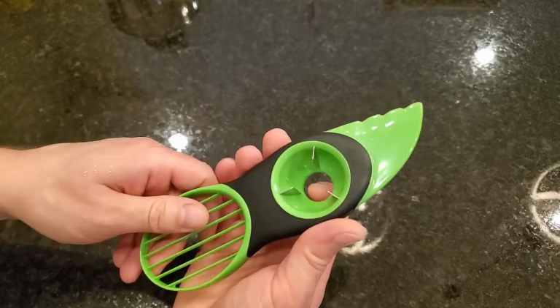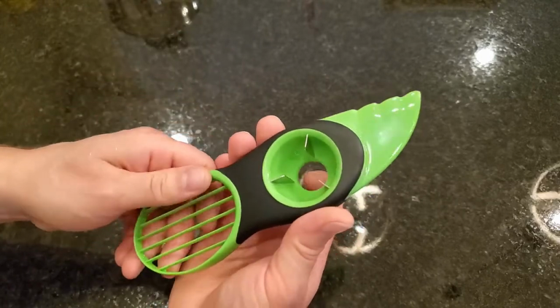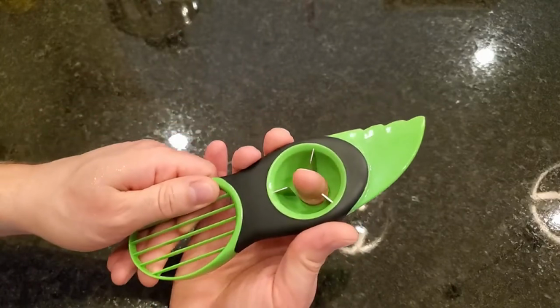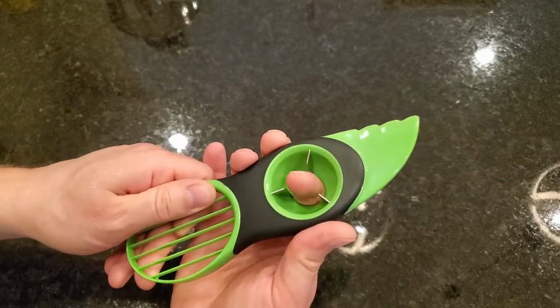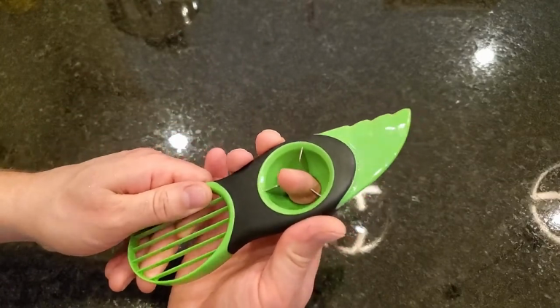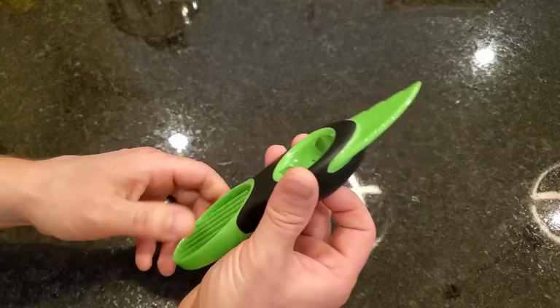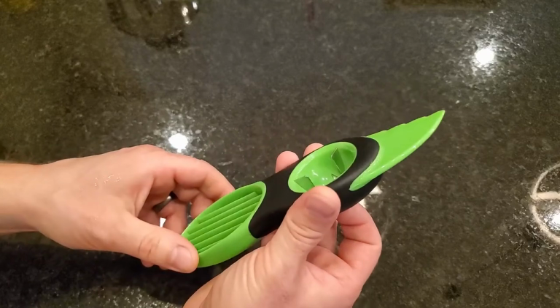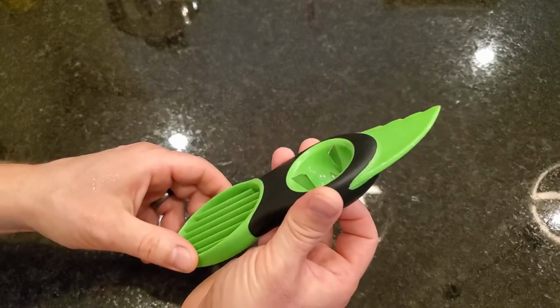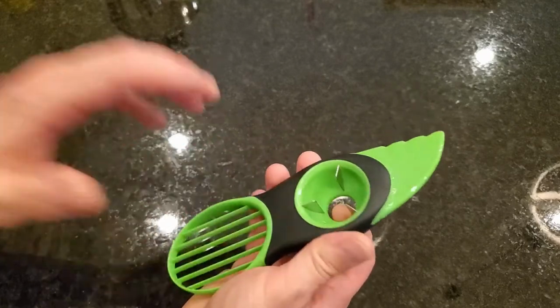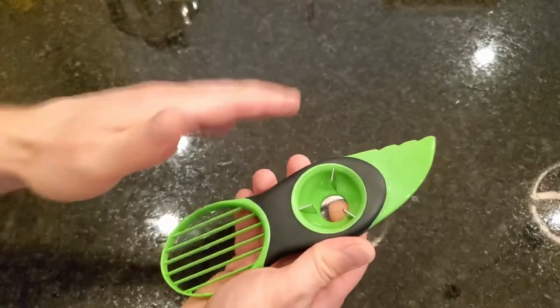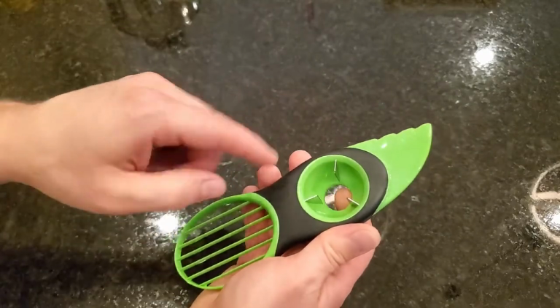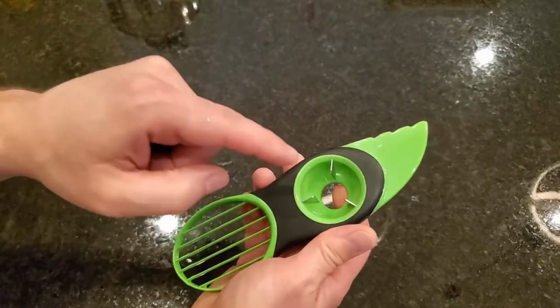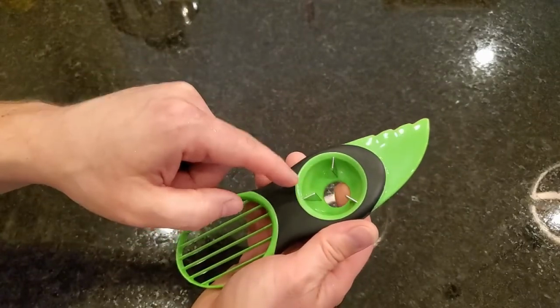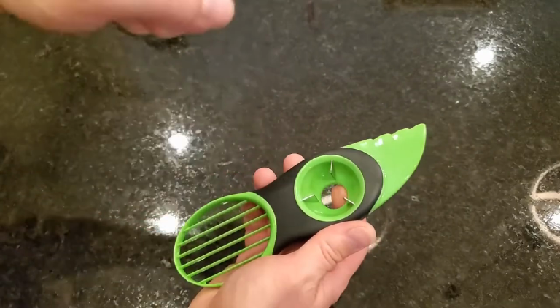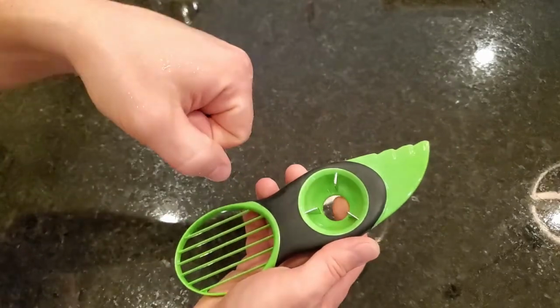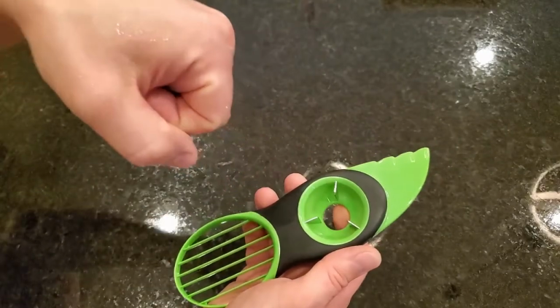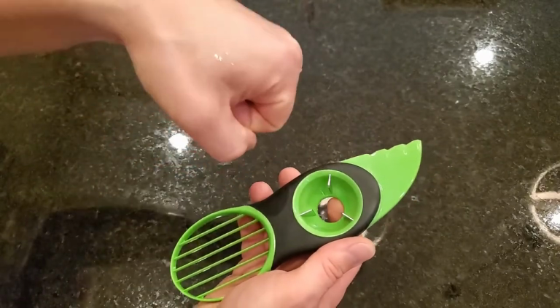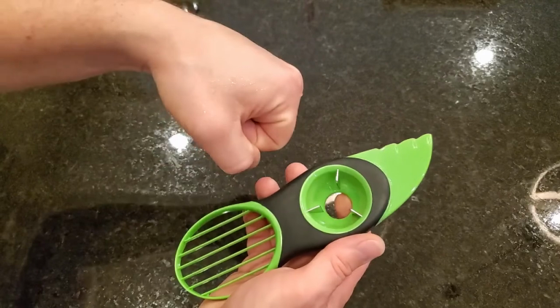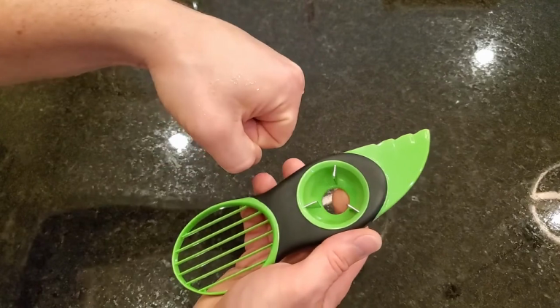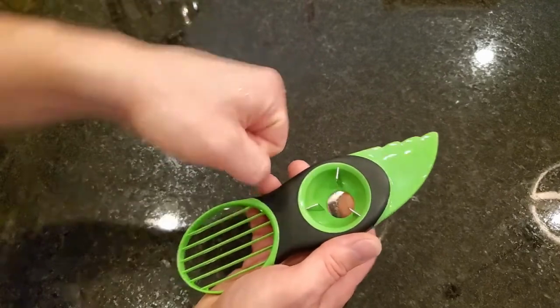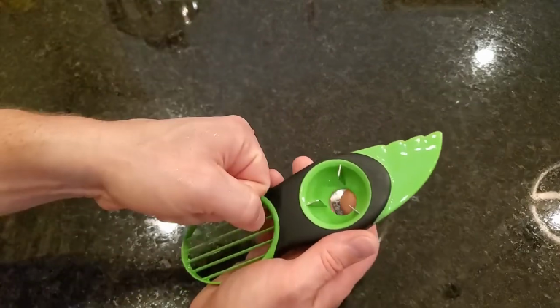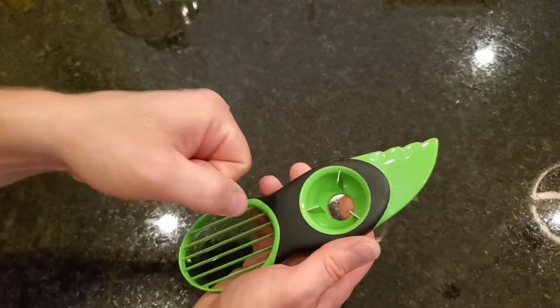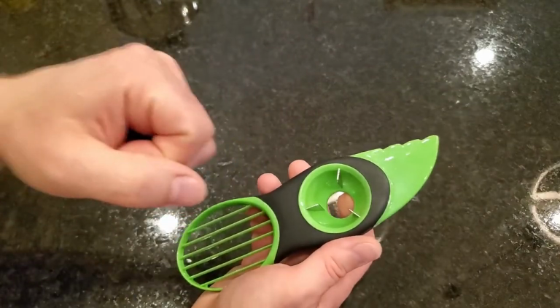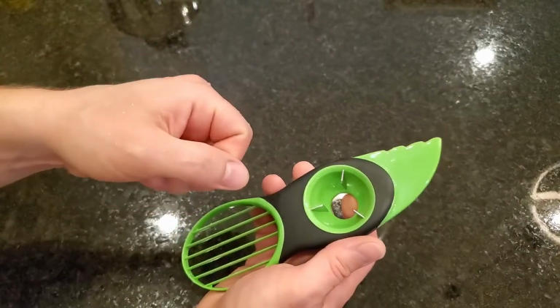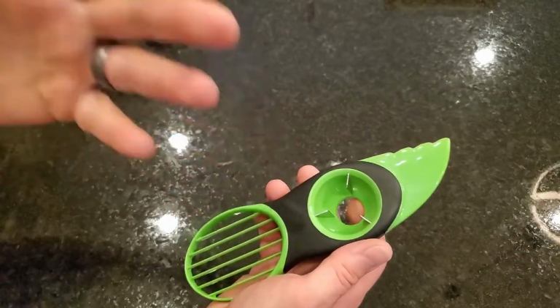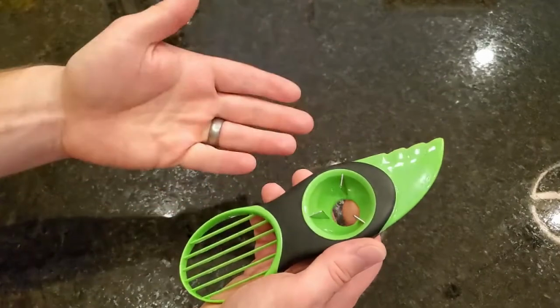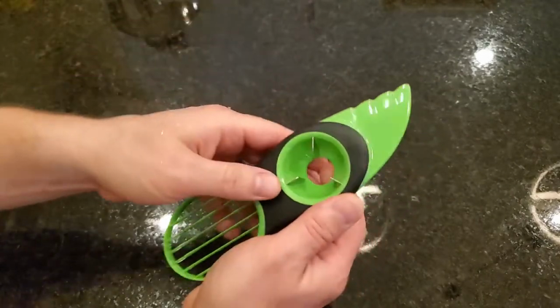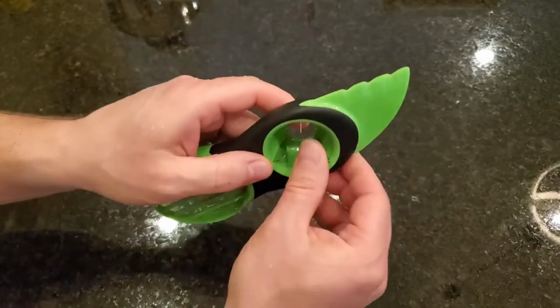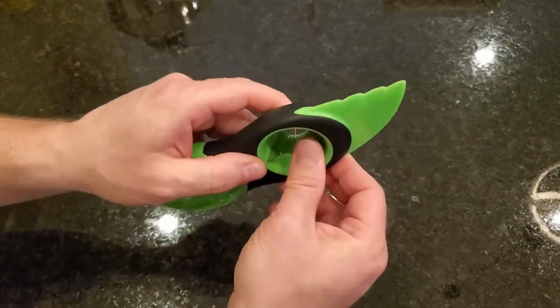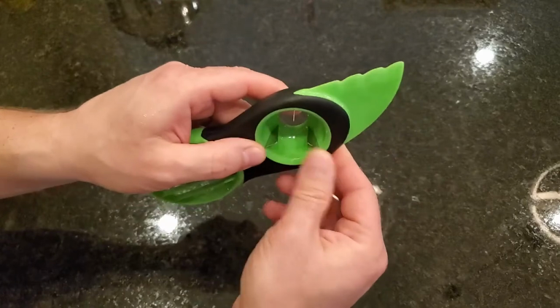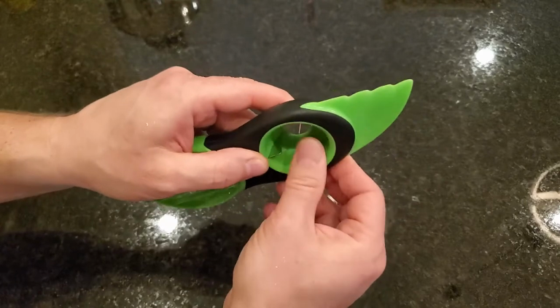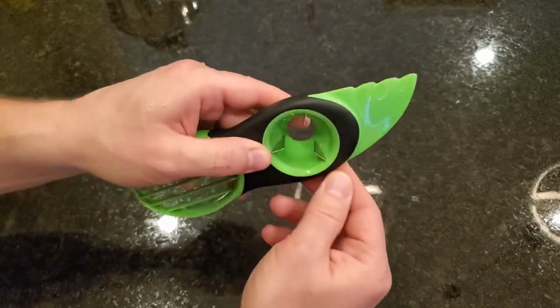When you're done, you can push your finger through here and pop the pit out. This is much safer than using a knife to do it. I used to take a knife, bury it in the pit a little bit, and turn it 90 degrees, but I've had it slip on me before and almost cut myself. These prongs are not sharp enough to cut yourself with.